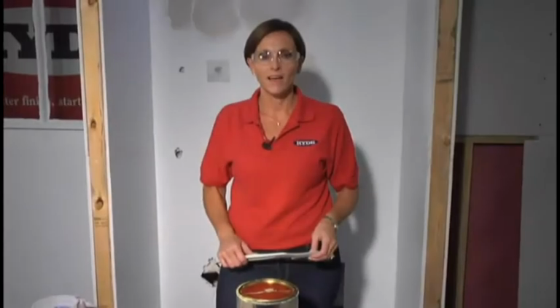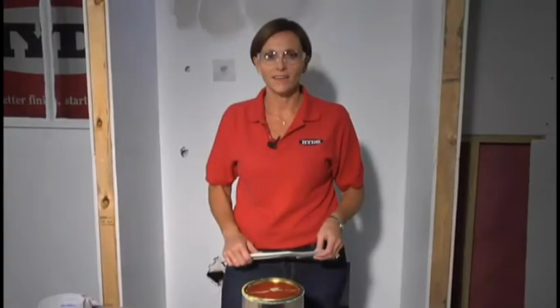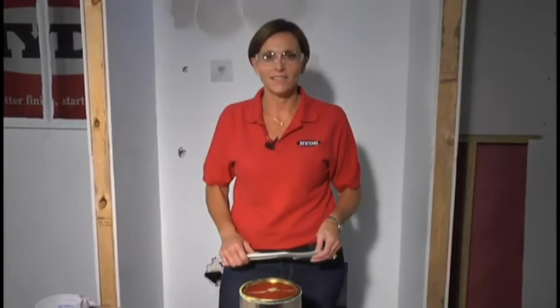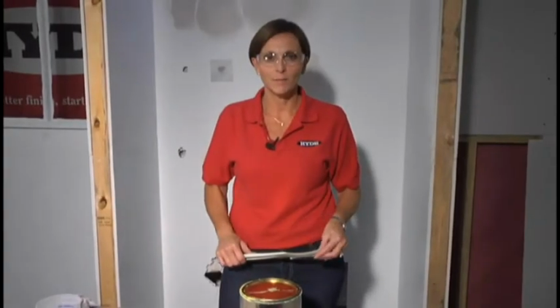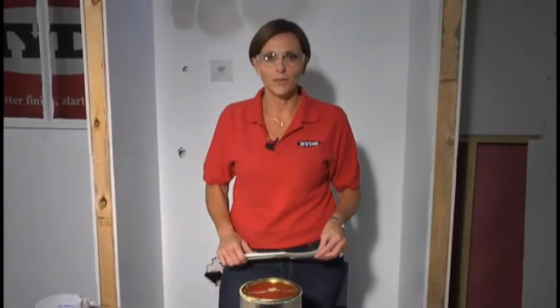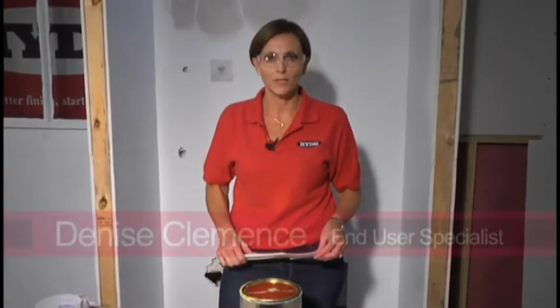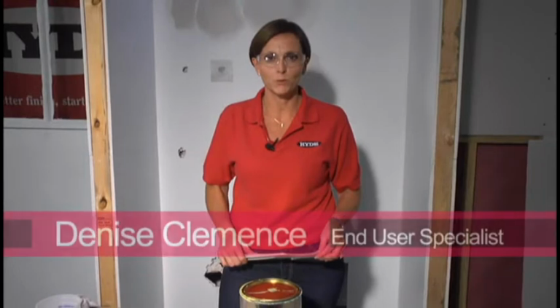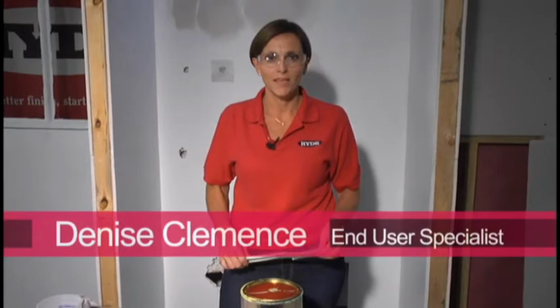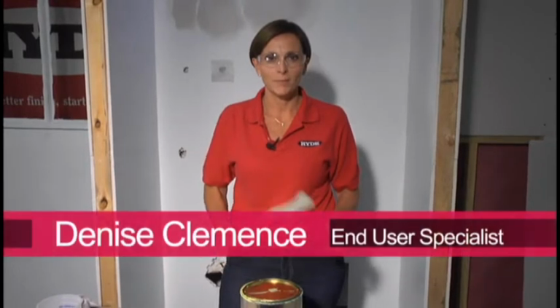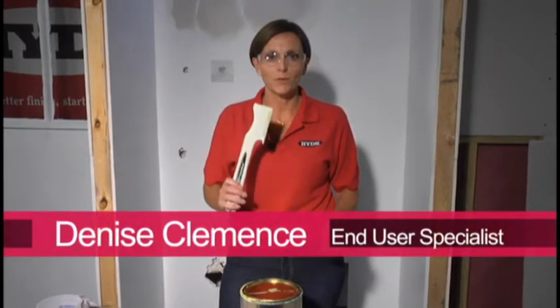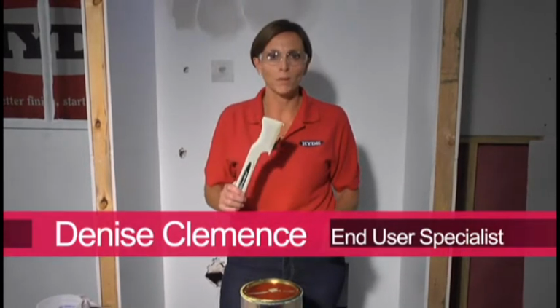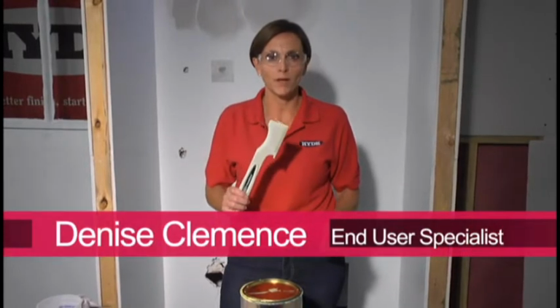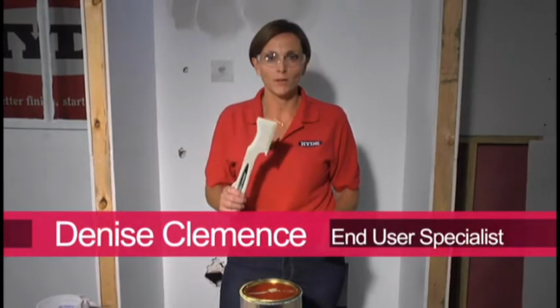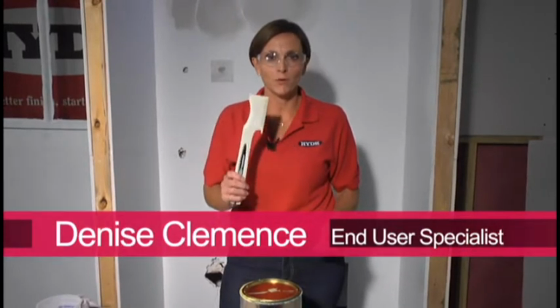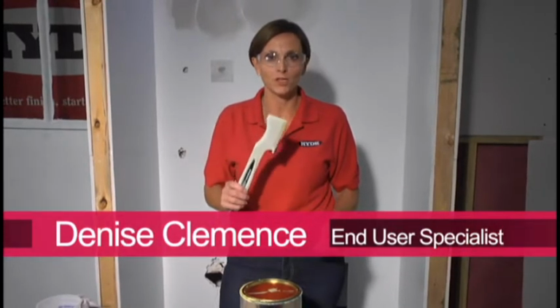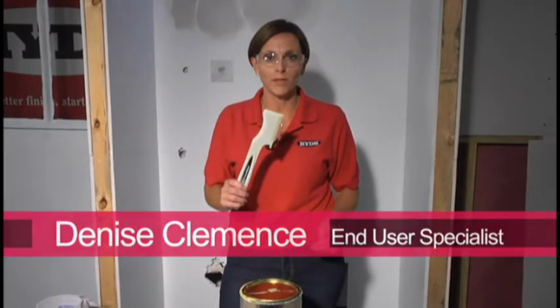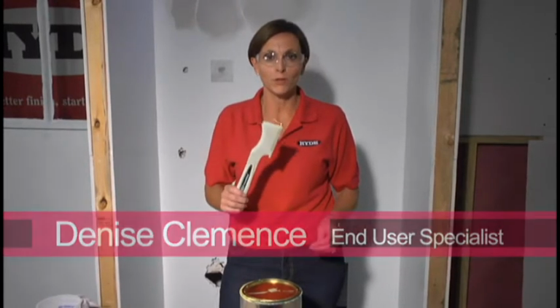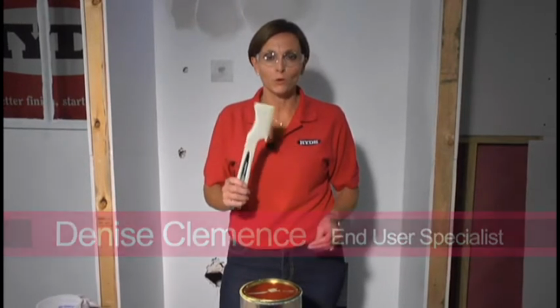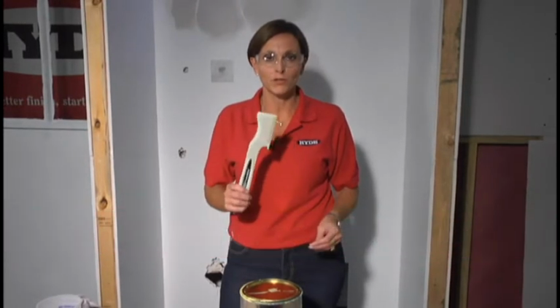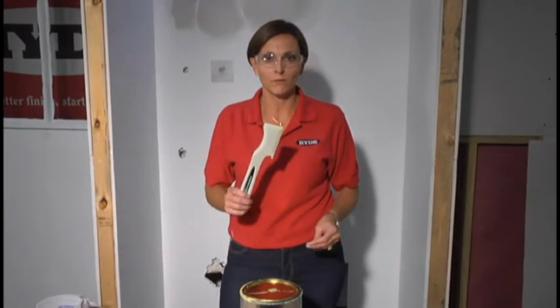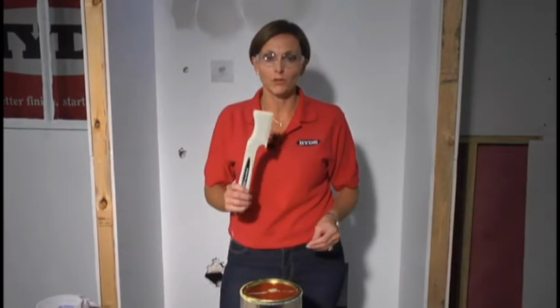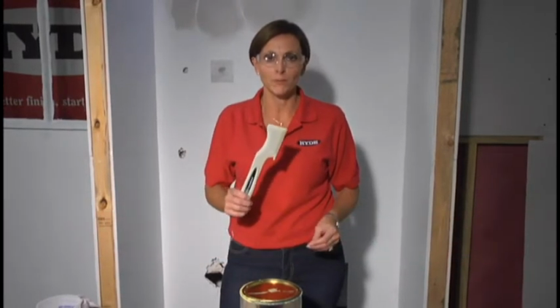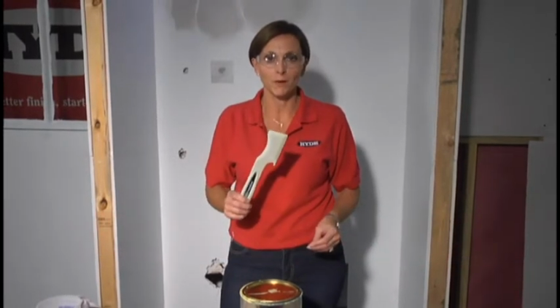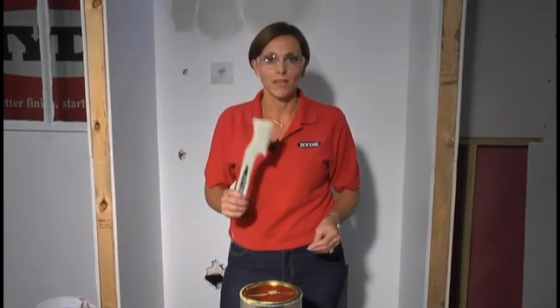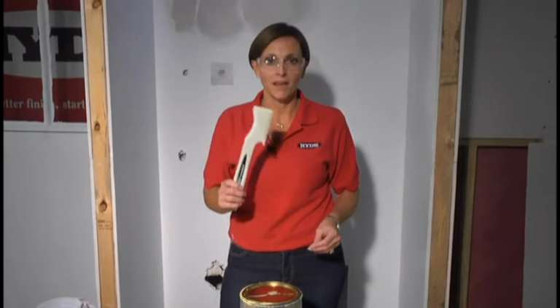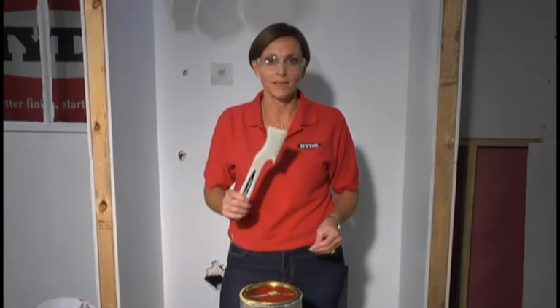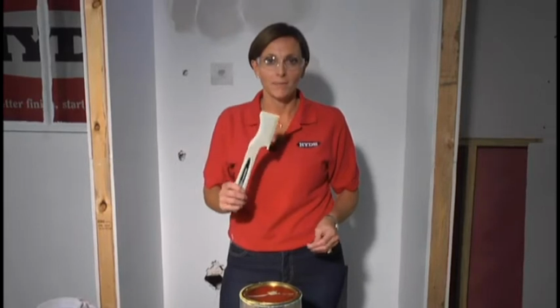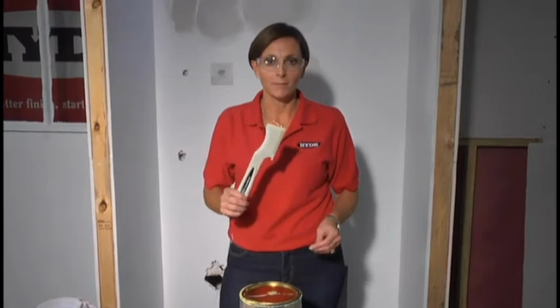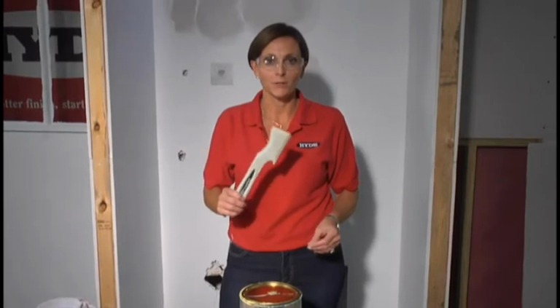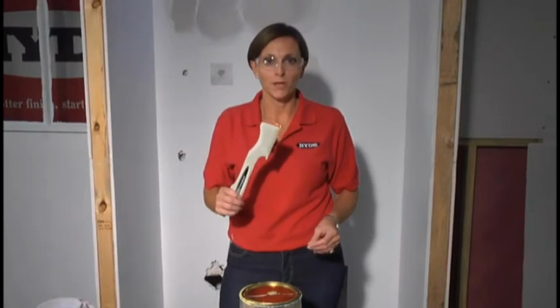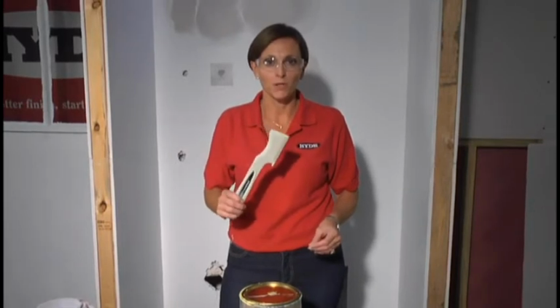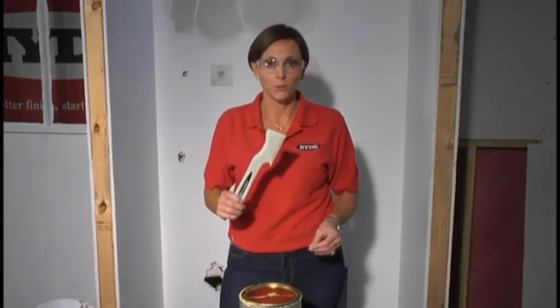Hi, Denise Clements with Hyde Tools, and I'm here with the one product that no professional painter or do-it-yourselfer should be without: the Hyde Paint-Mizer 10-in-1 tool.